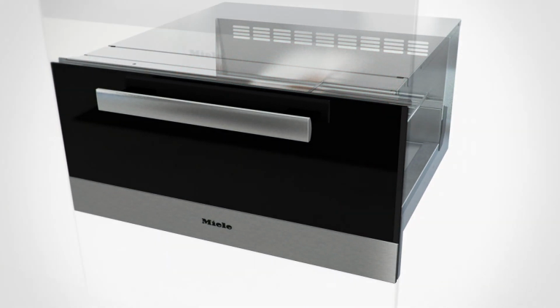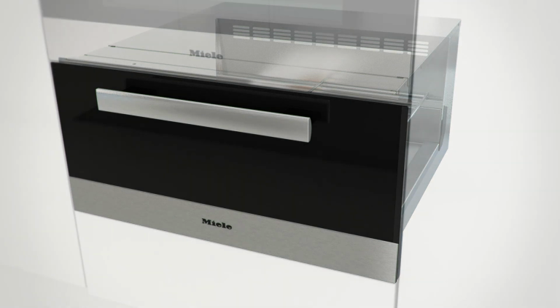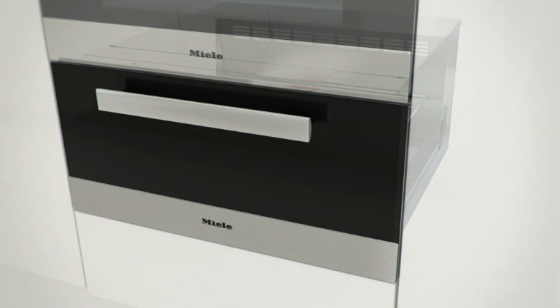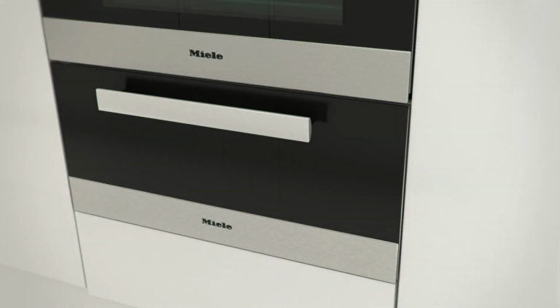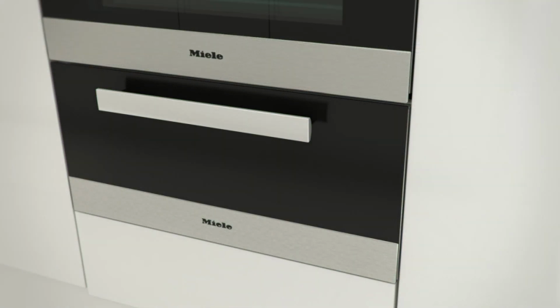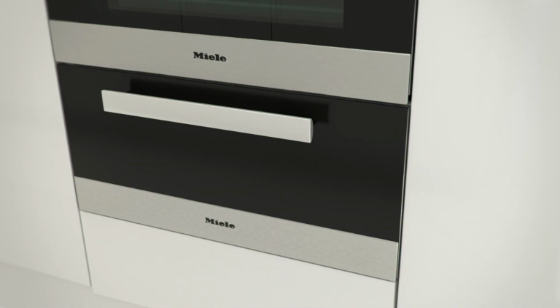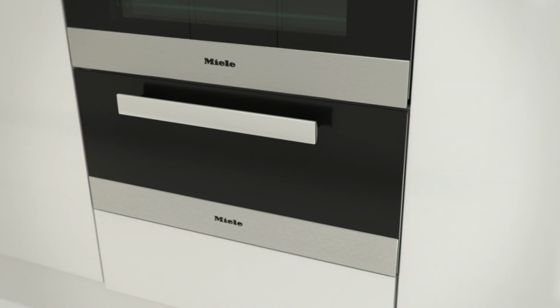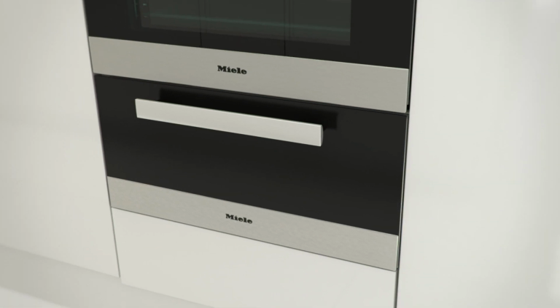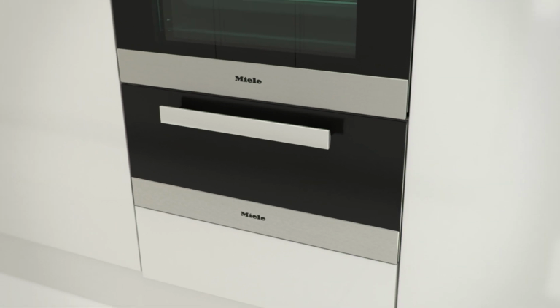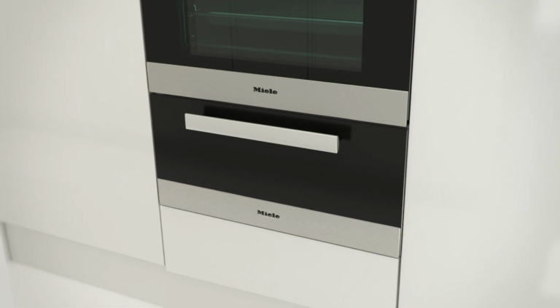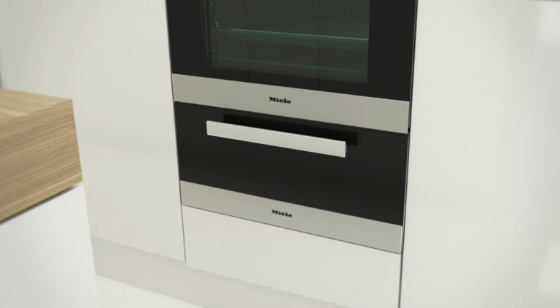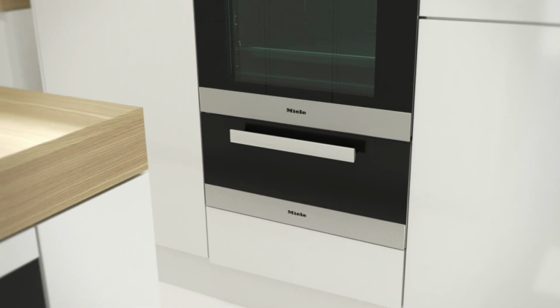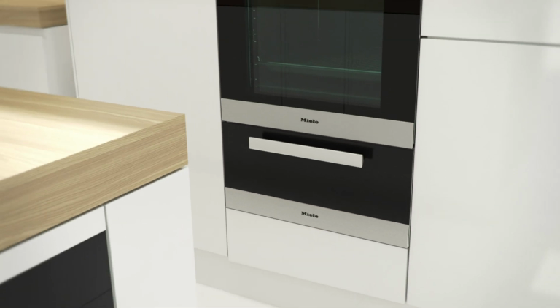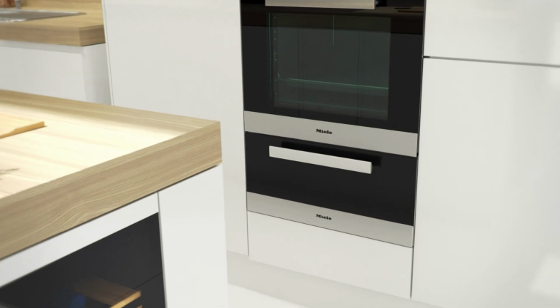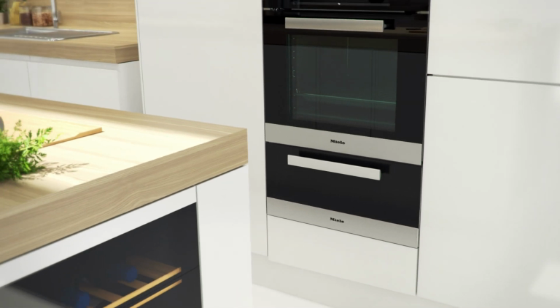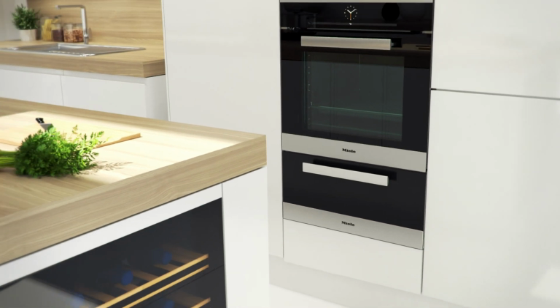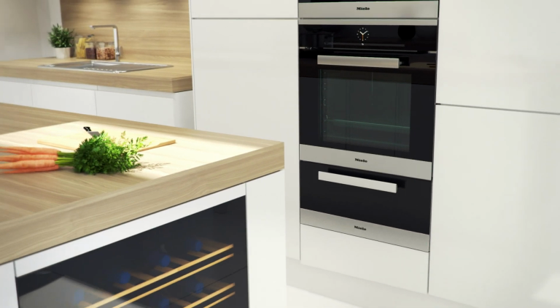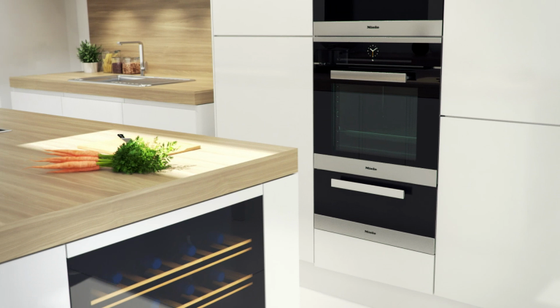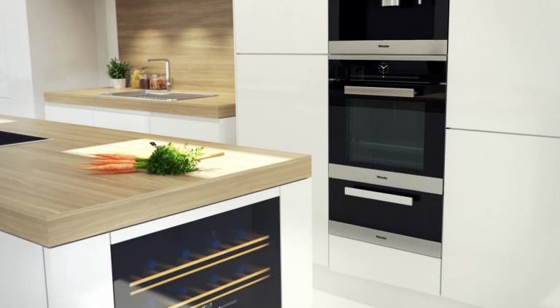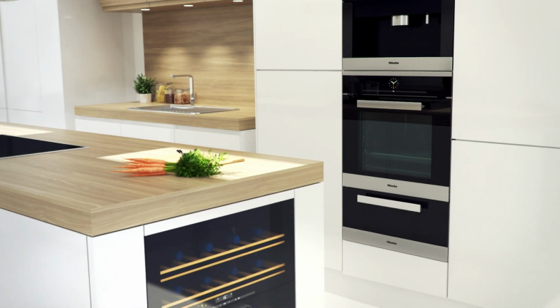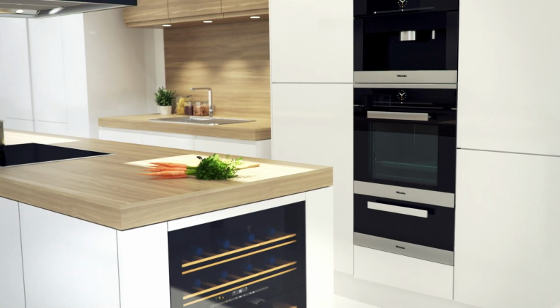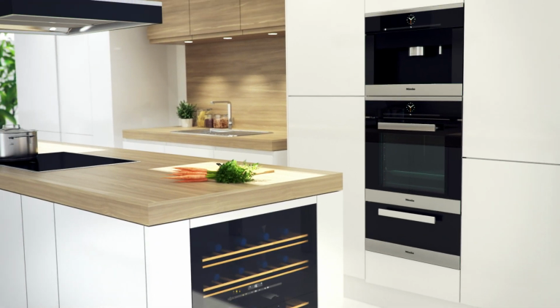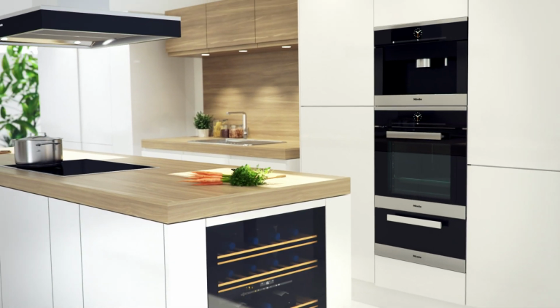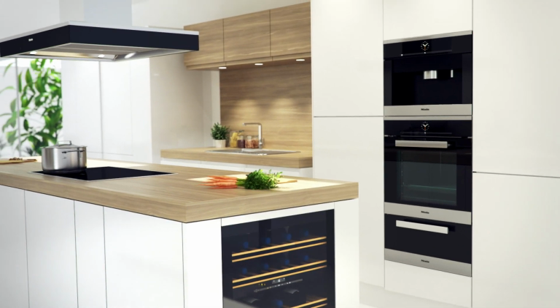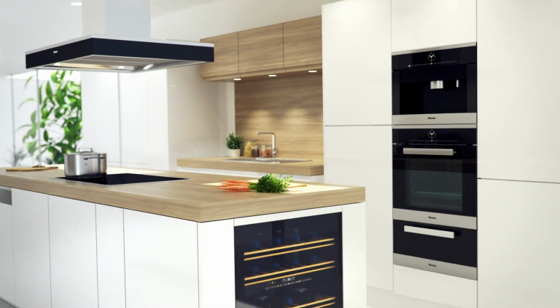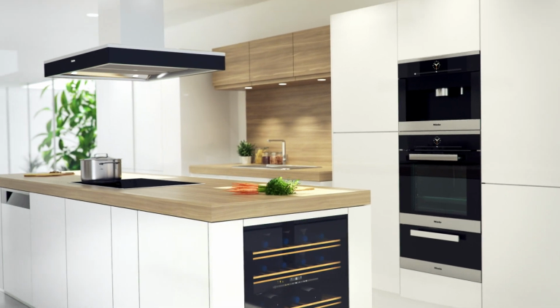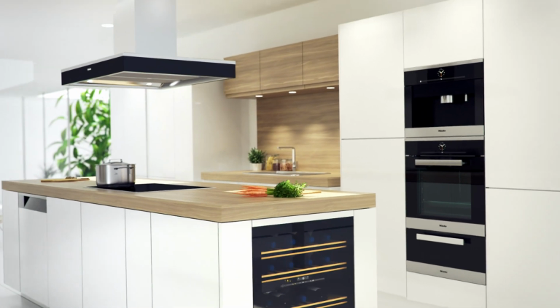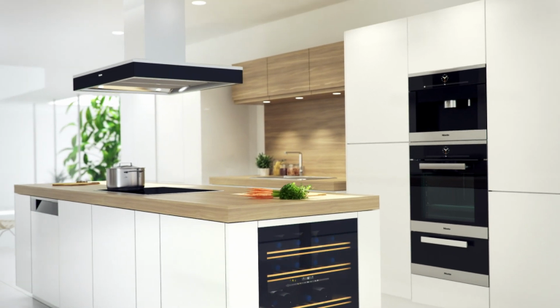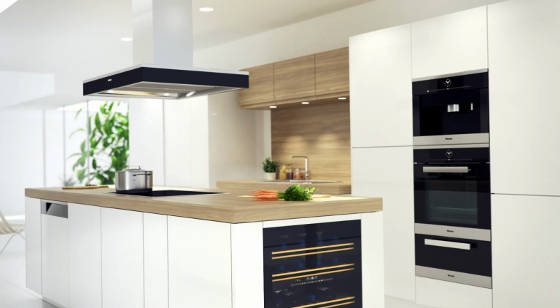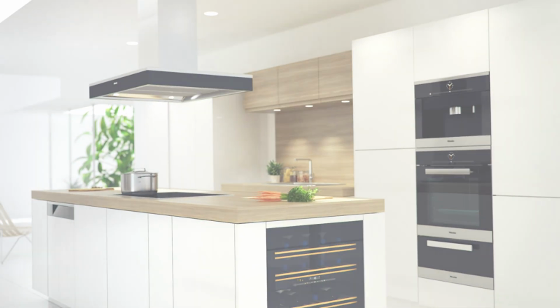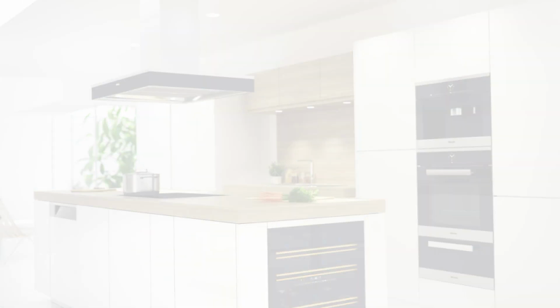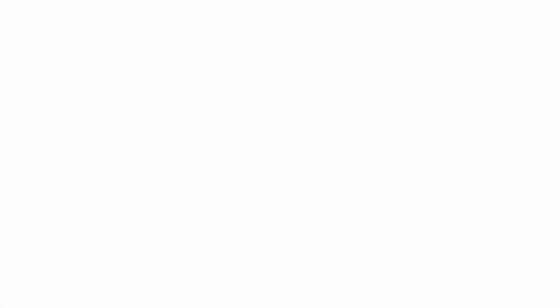The gourmet warming drawer from Miele — so much more than just a simple drawer.